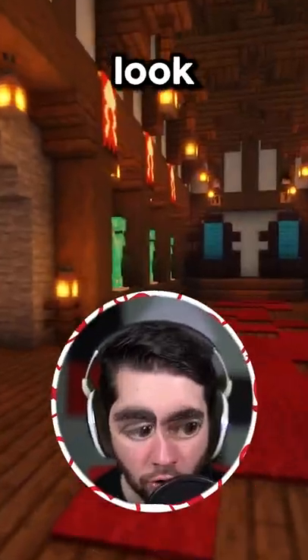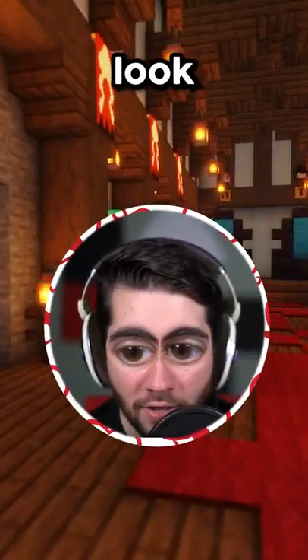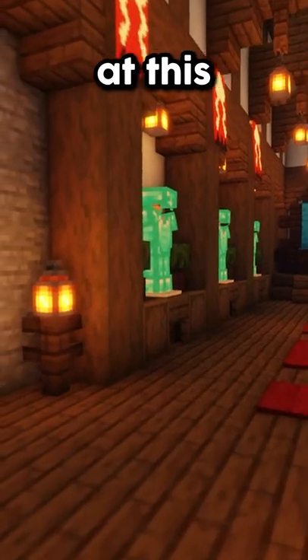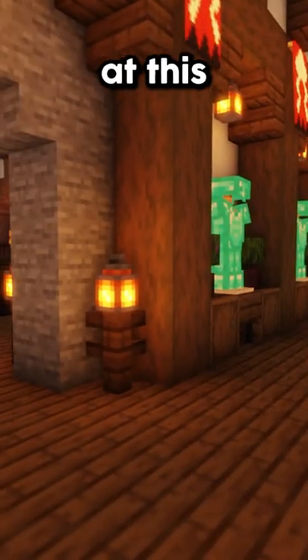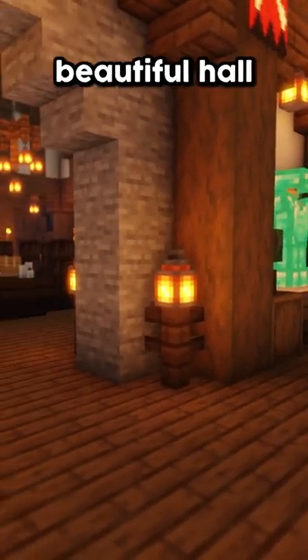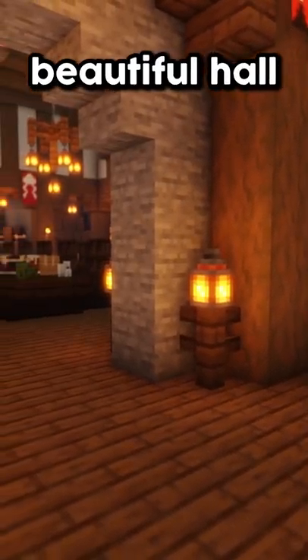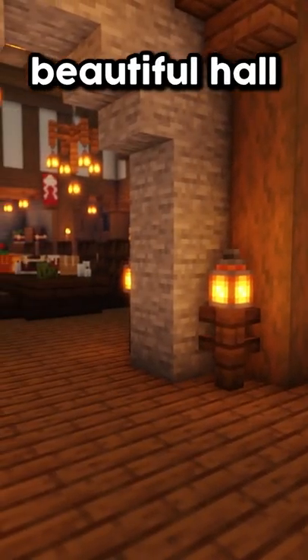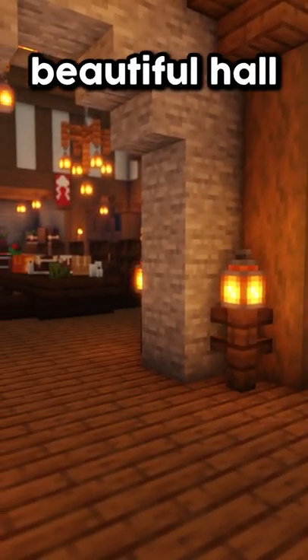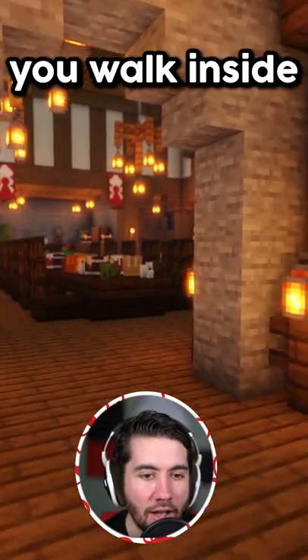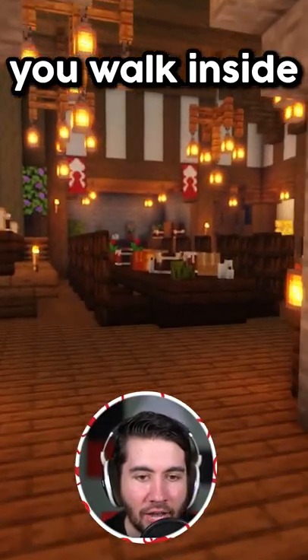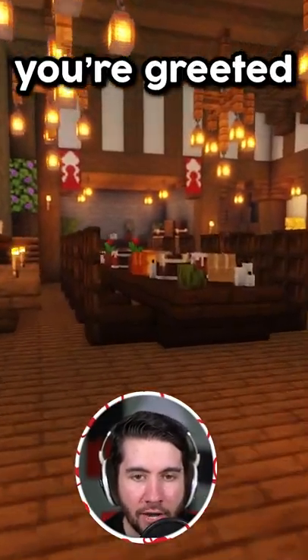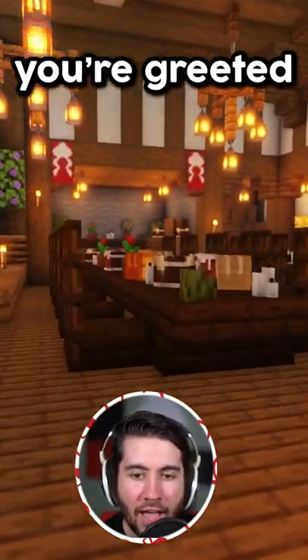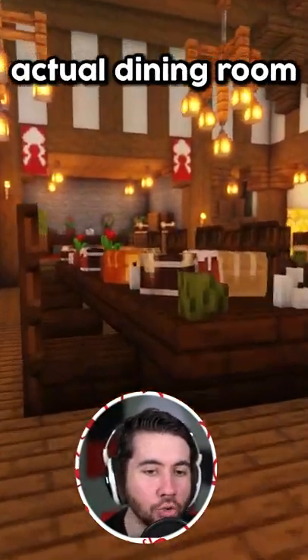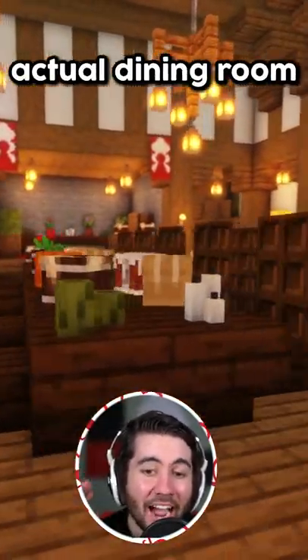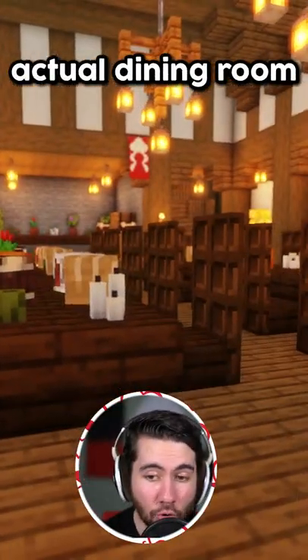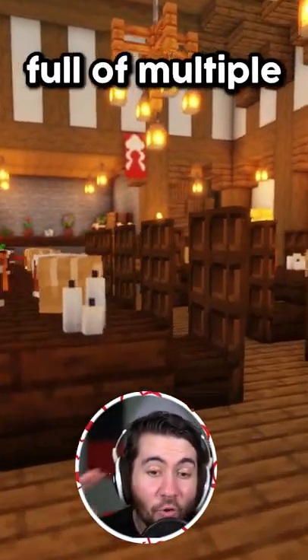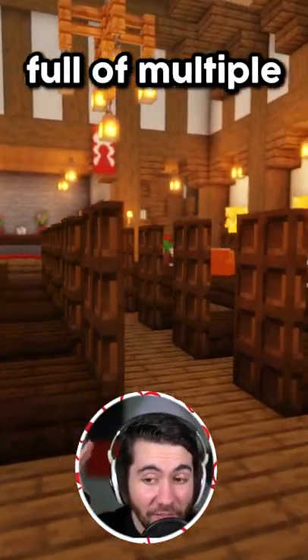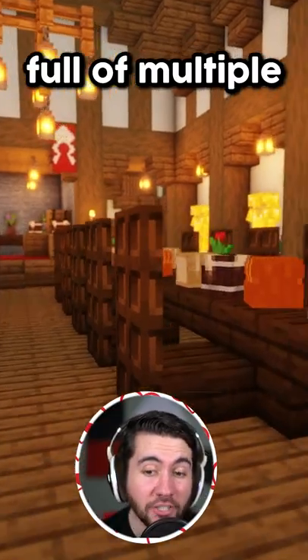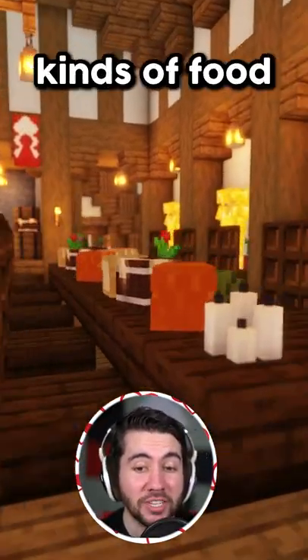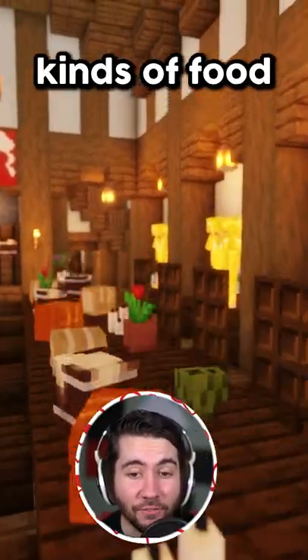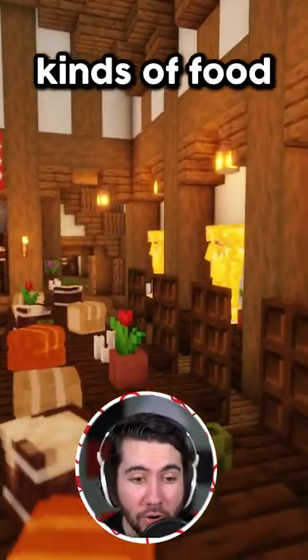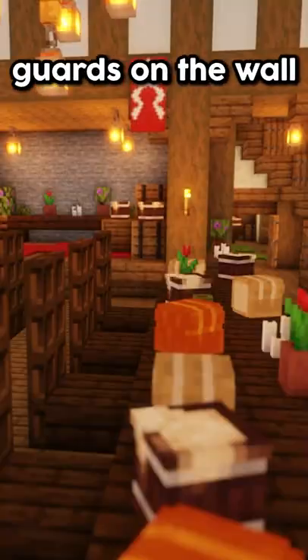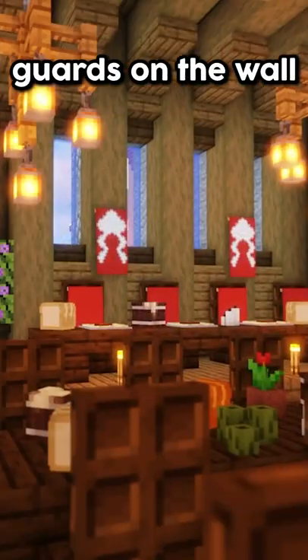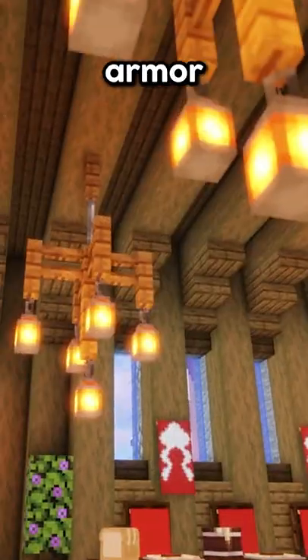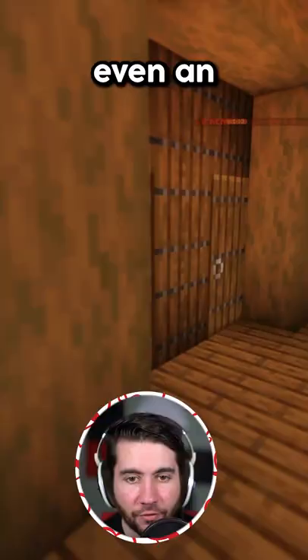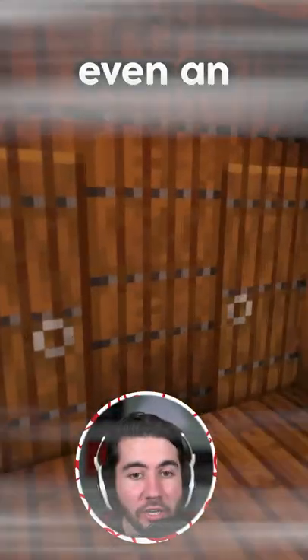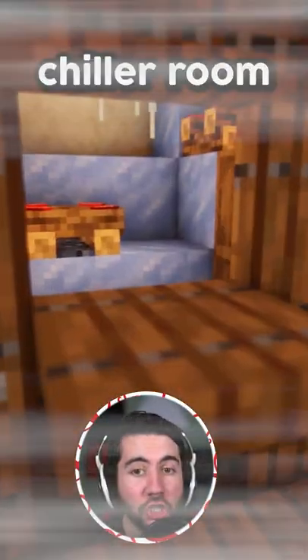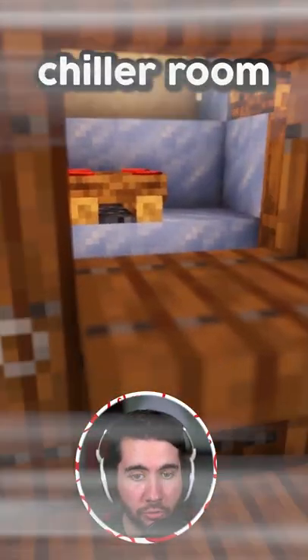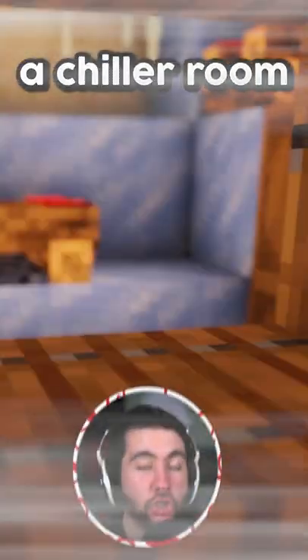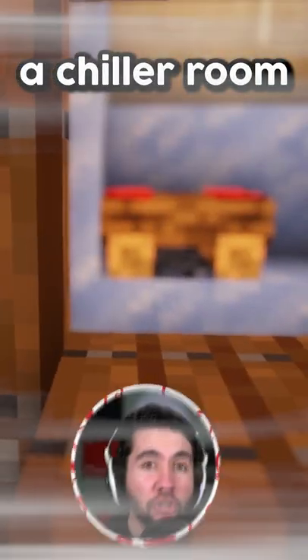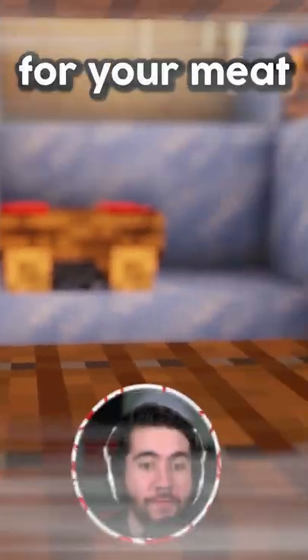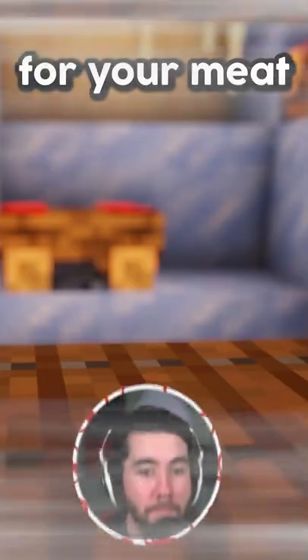Look at this beautiful hall. You walk inside, you're greeted with an actual dining room full of multiple kinds of food, guards on the wall, armor, even a chiller room — a chiller room for your meat.